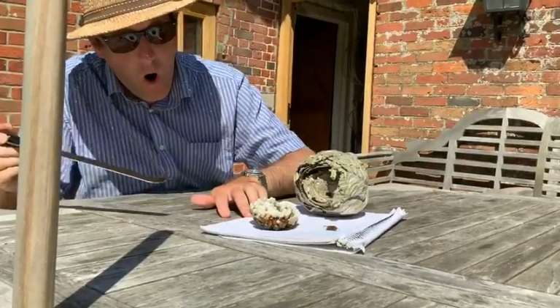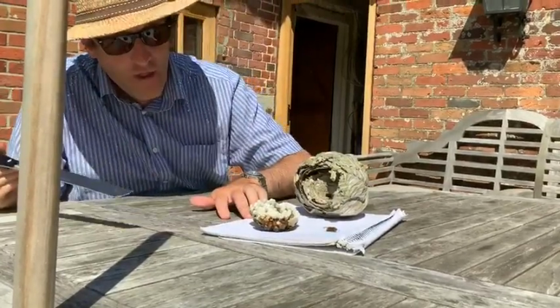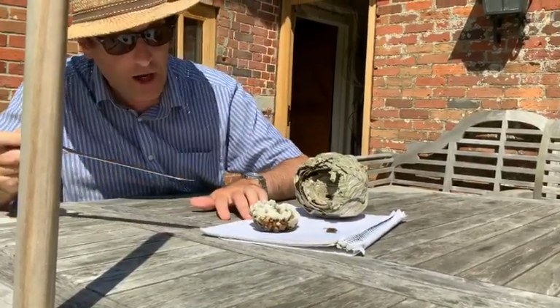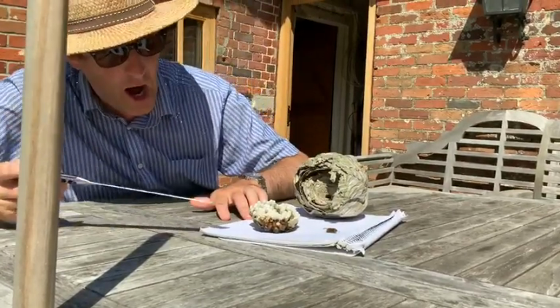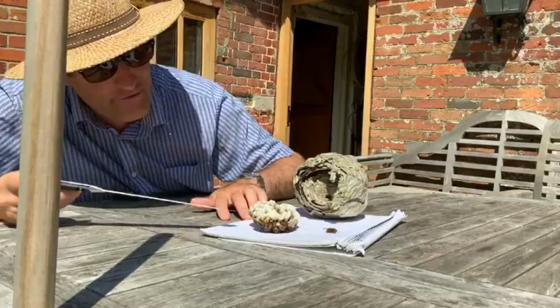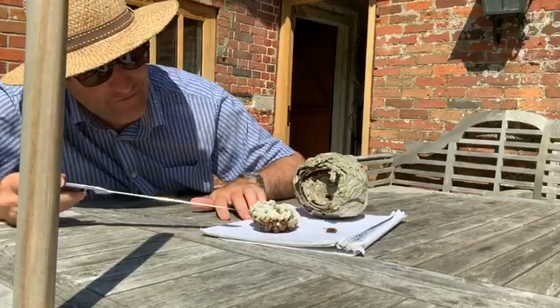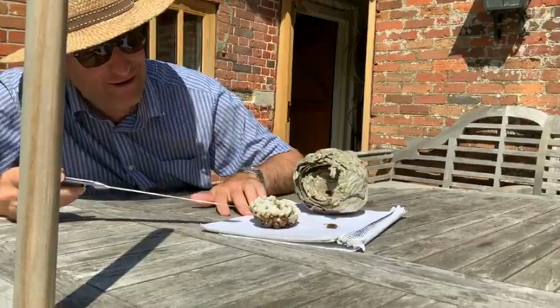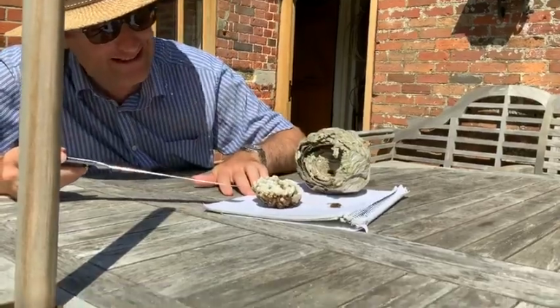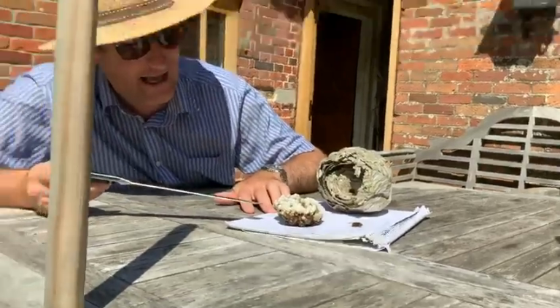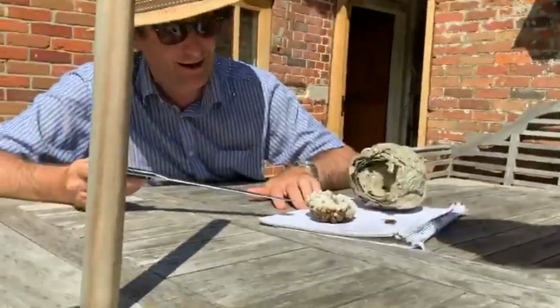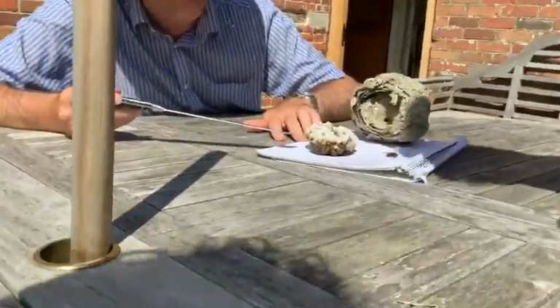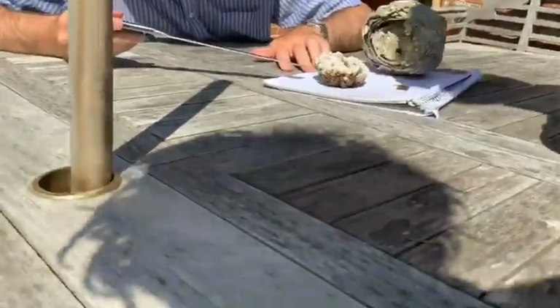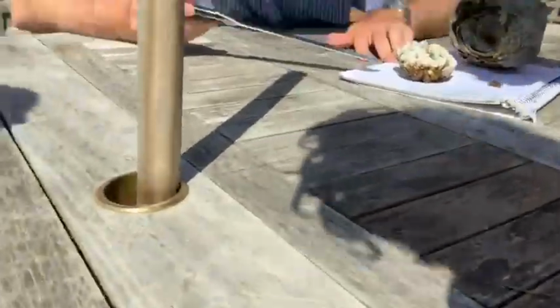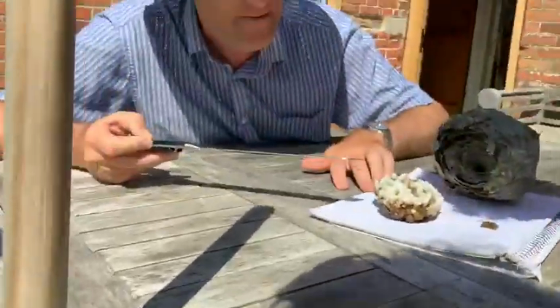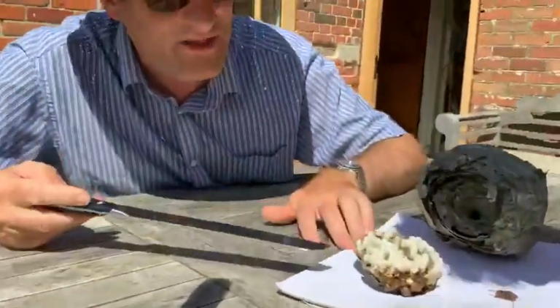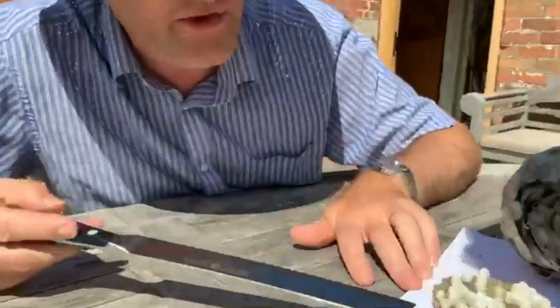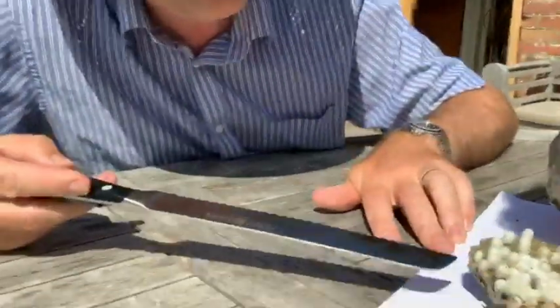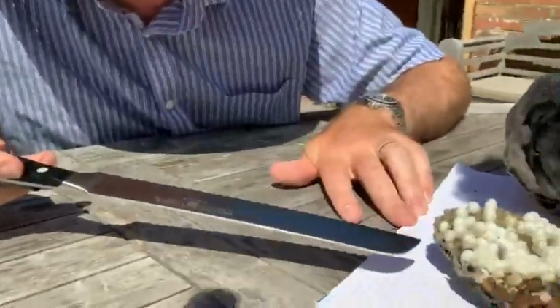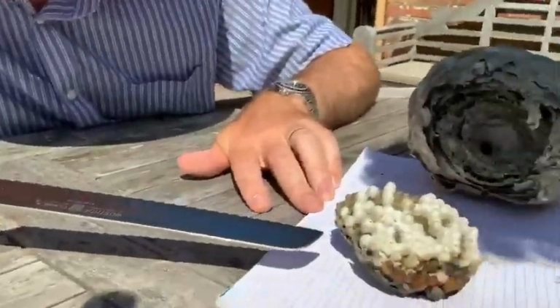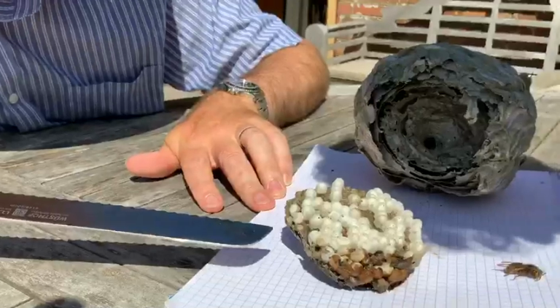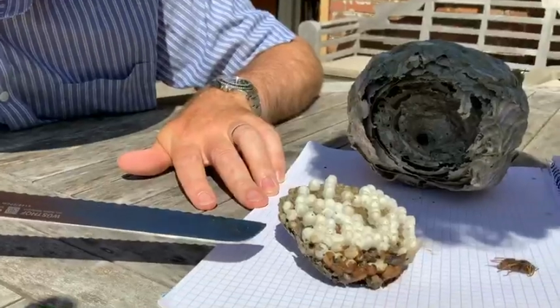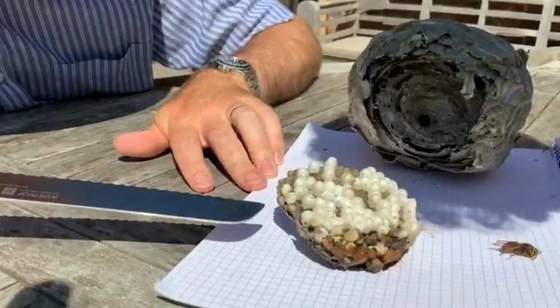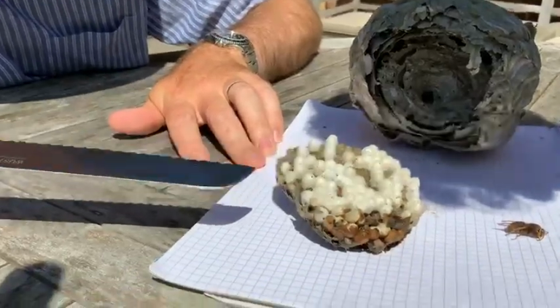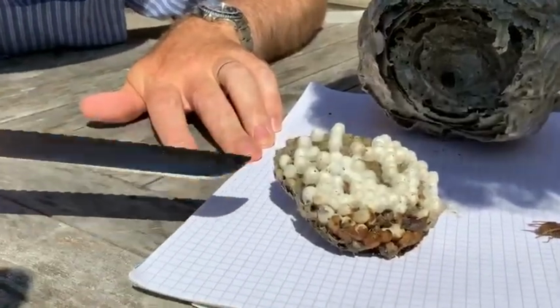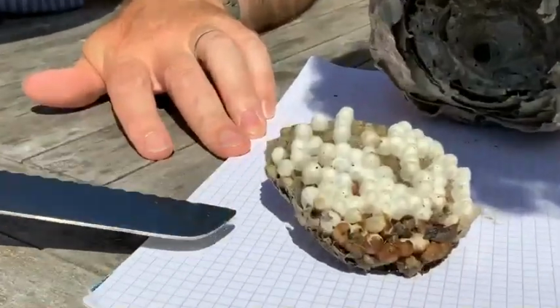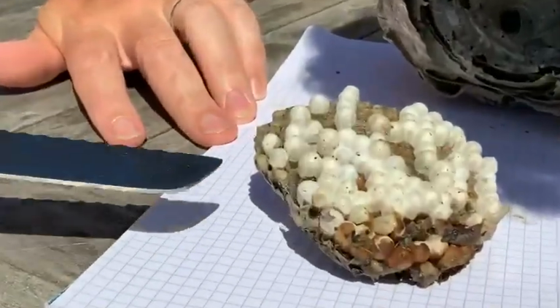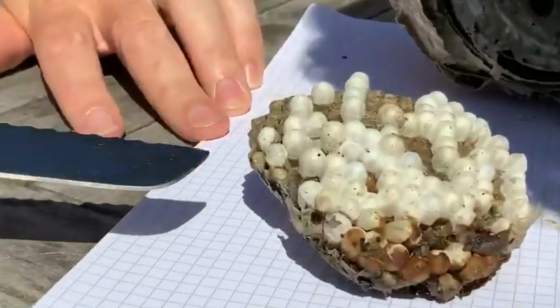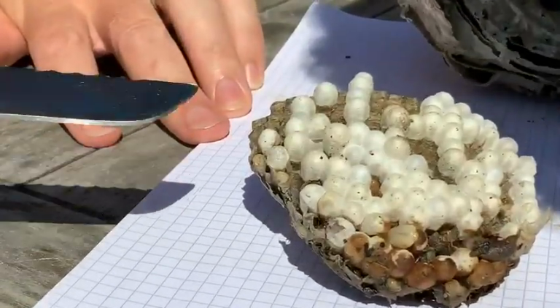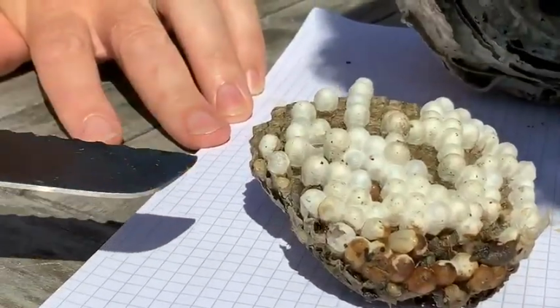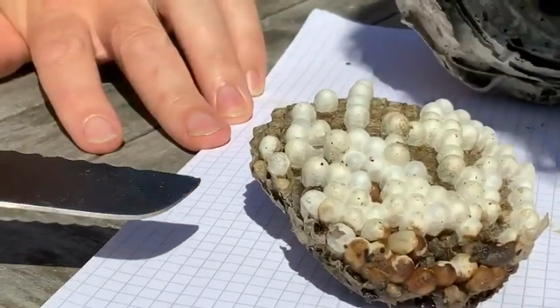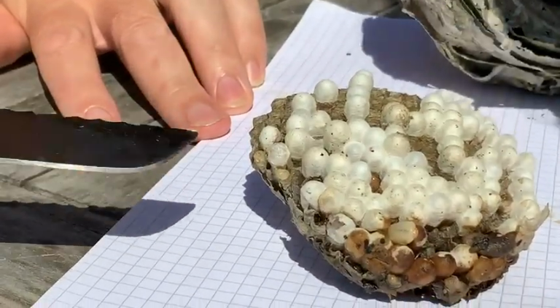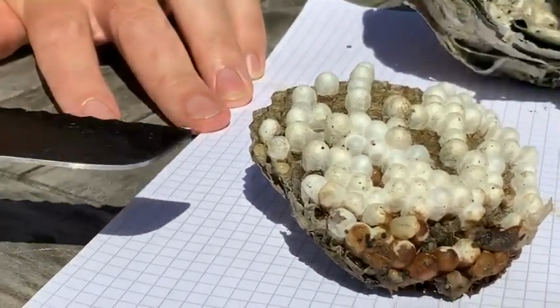There's quite a strange damp smell coming out of these, and there's some larvae of wasp pupae. They're alive! If you look, they're alive! There's wasp pupae — but maybe they're just maggots eating the dead wasps.